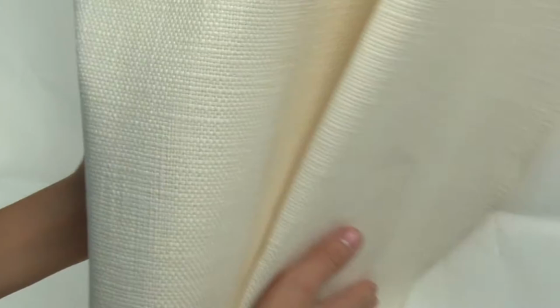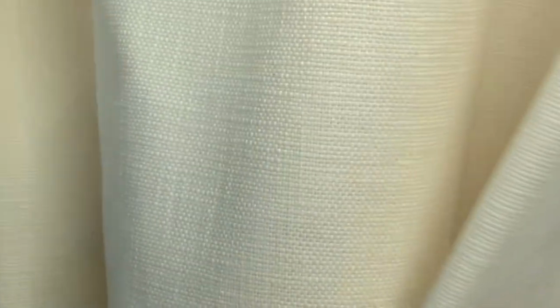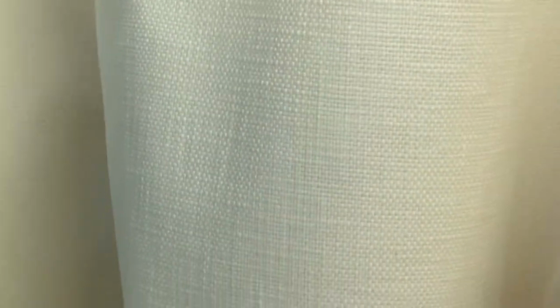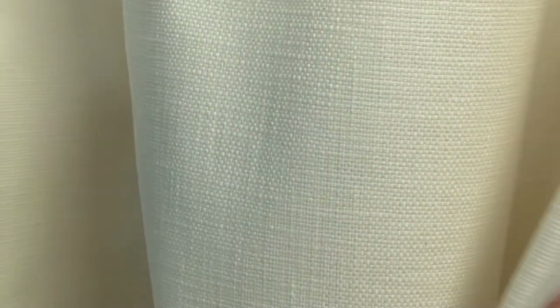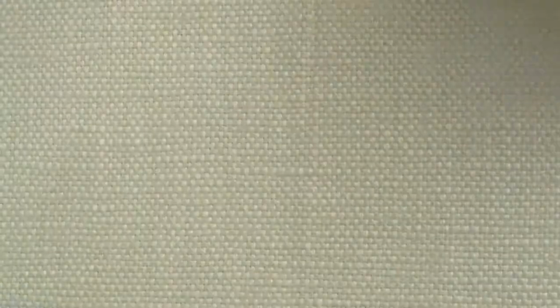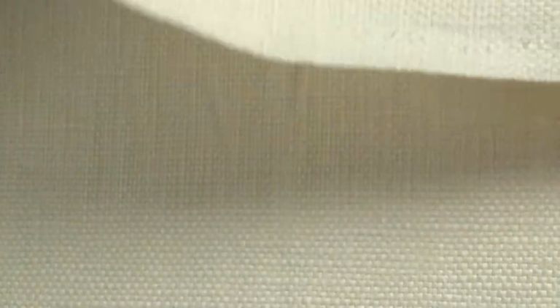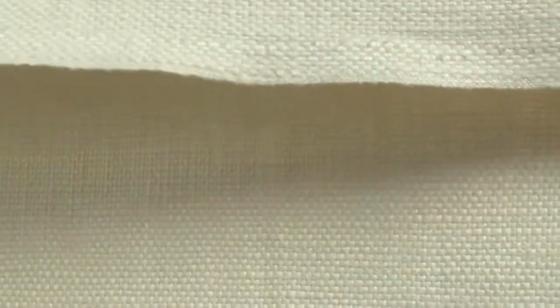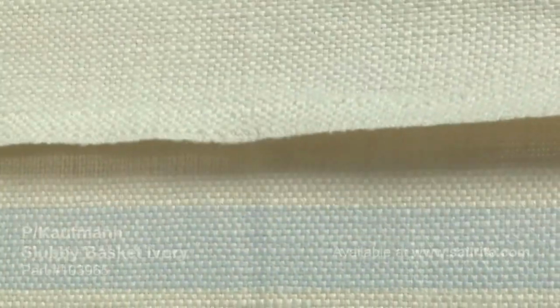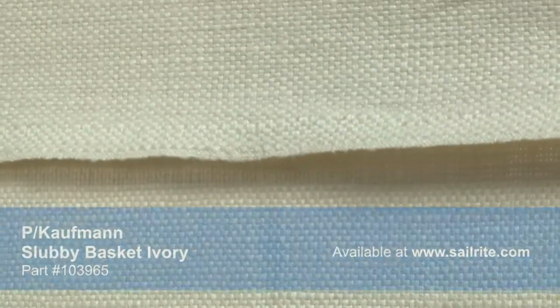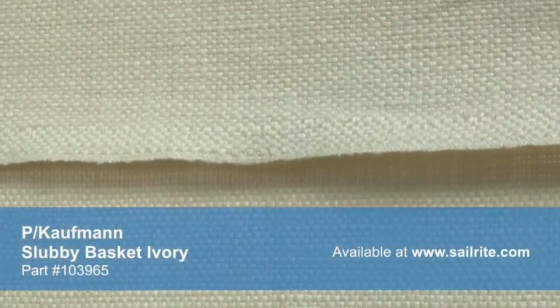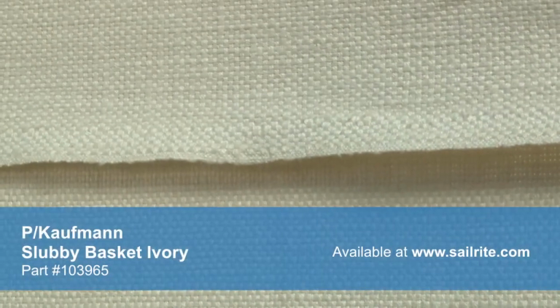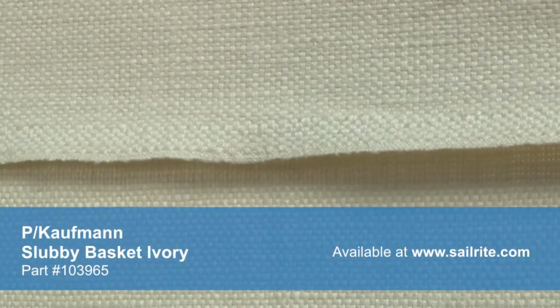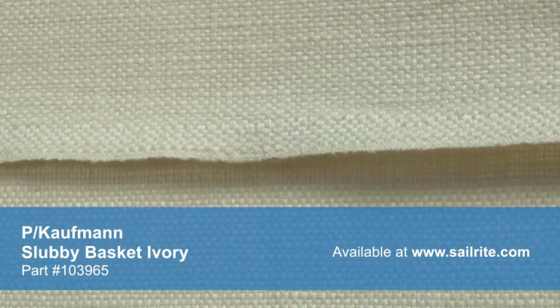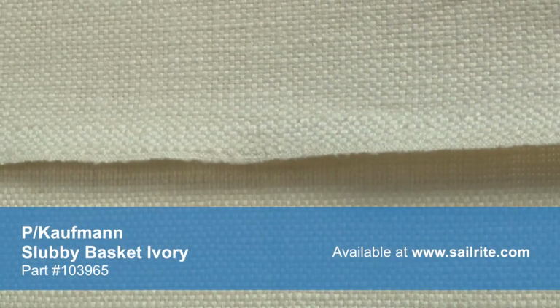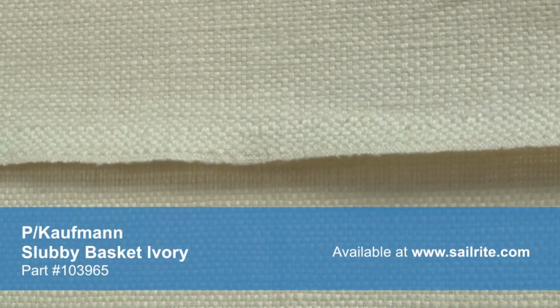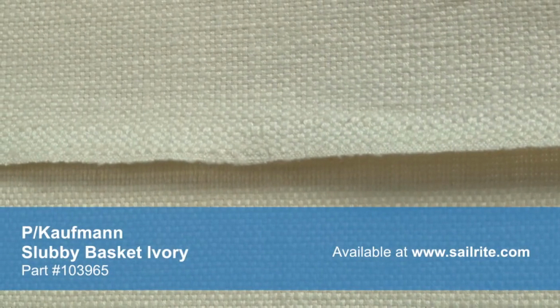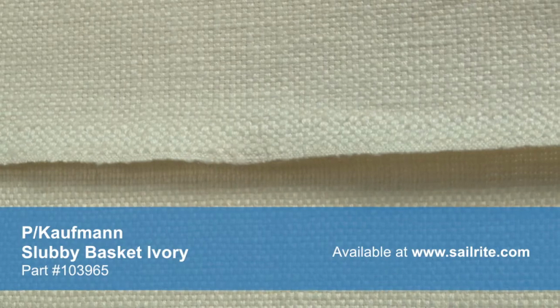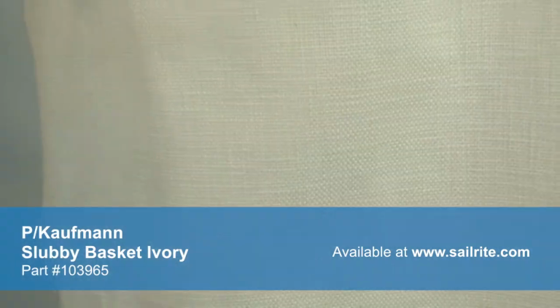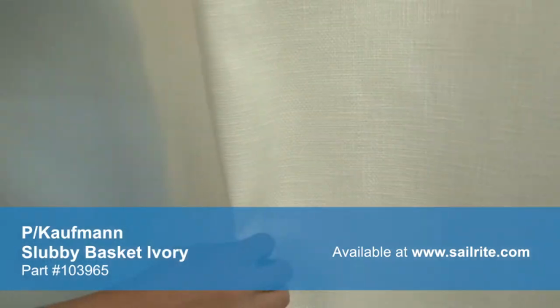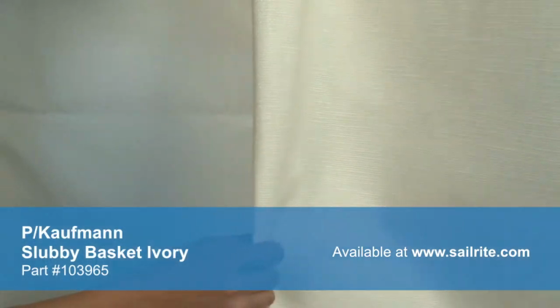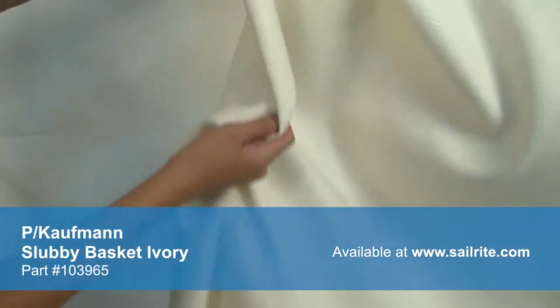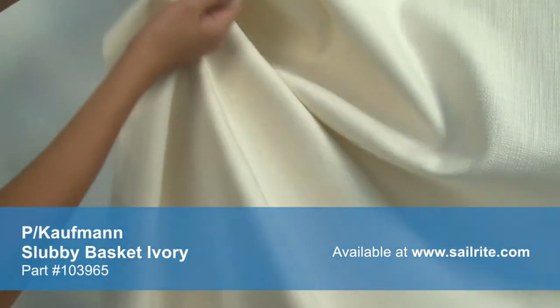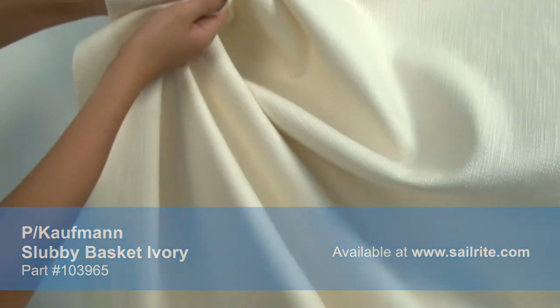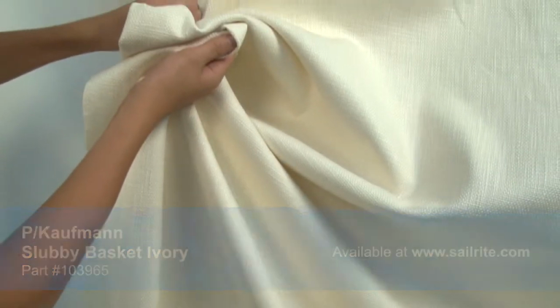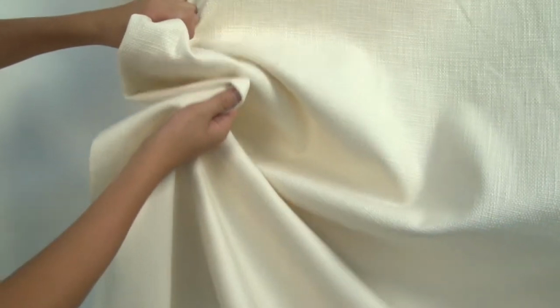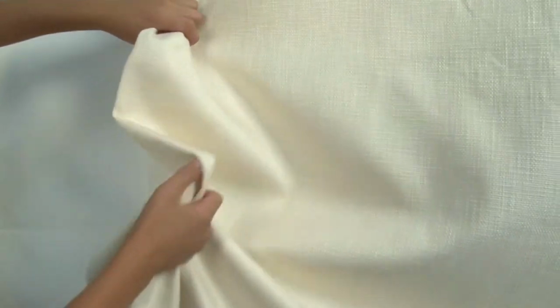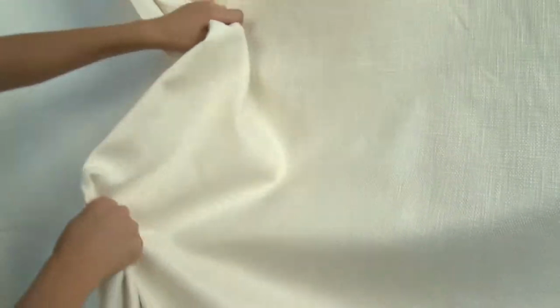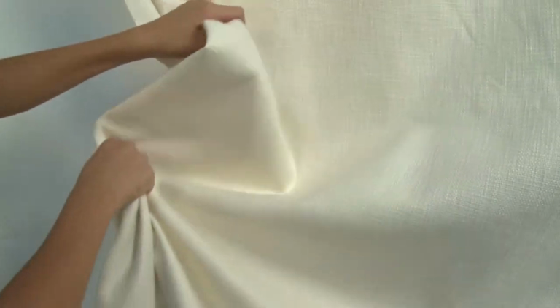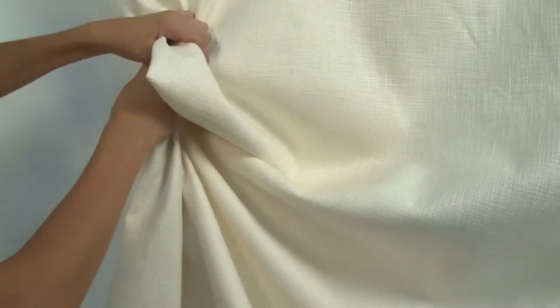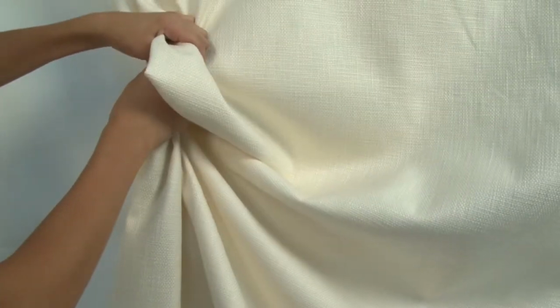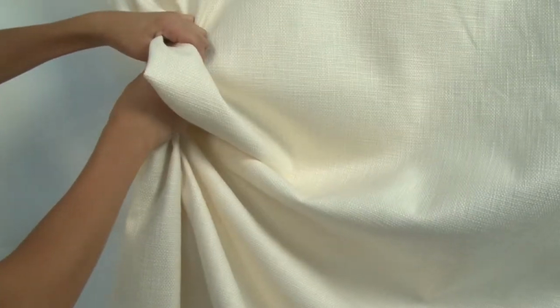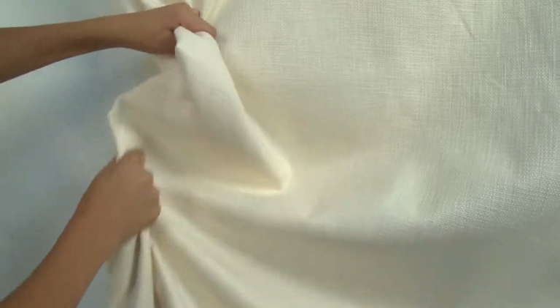P. Kaufman fabrics are crafted to stand up to abrasion and tension to bring durable, lasting beauty to your home. Both sides of this upholstery fabric are the same, meaning that either side can be exposed to the outside.